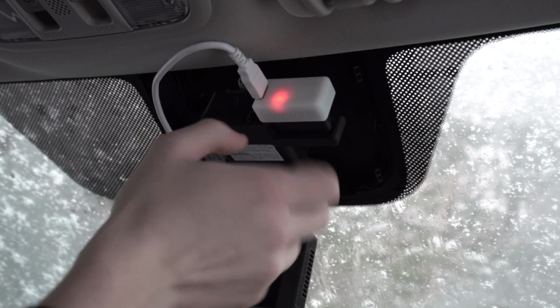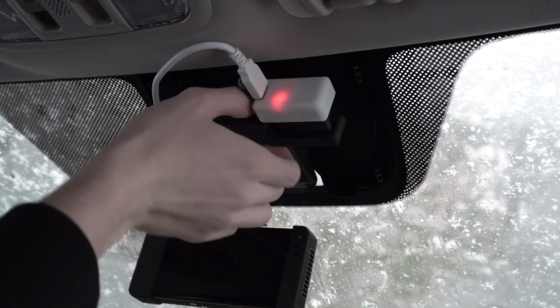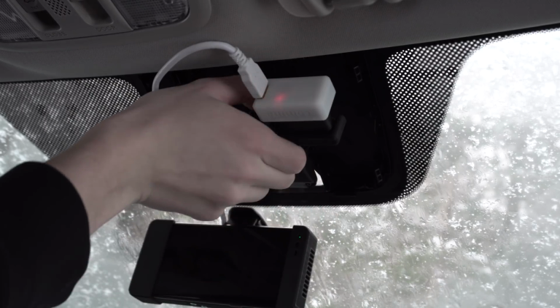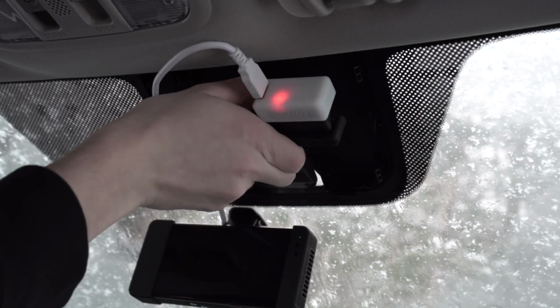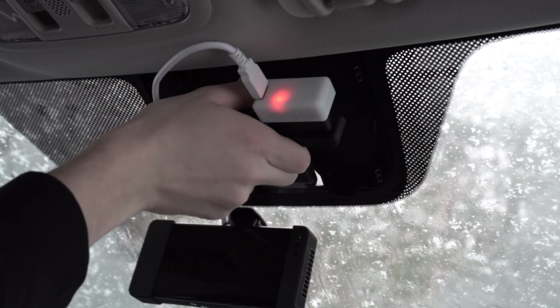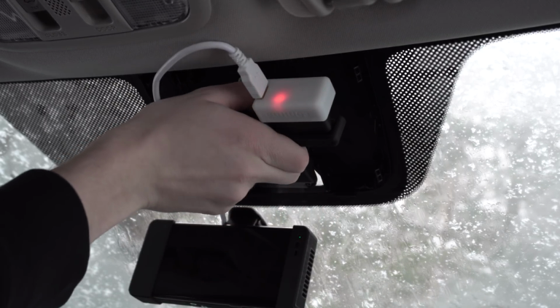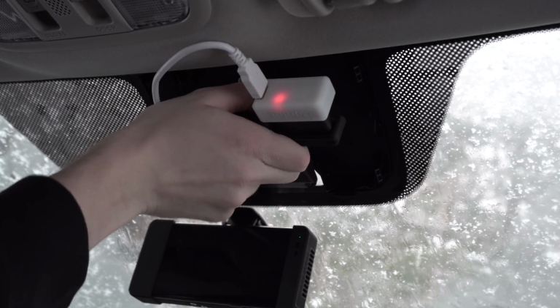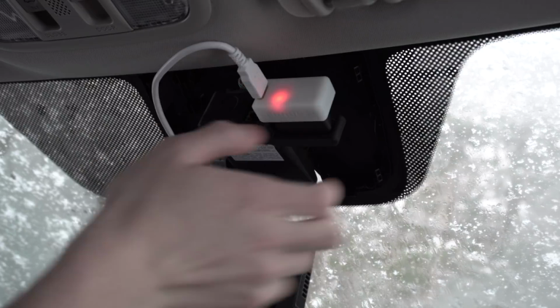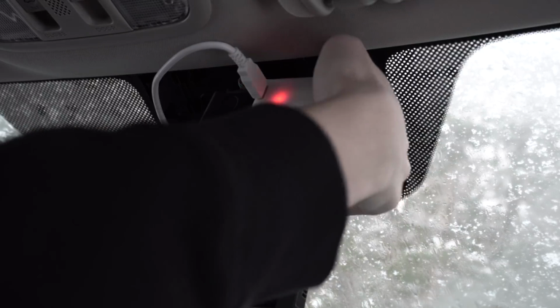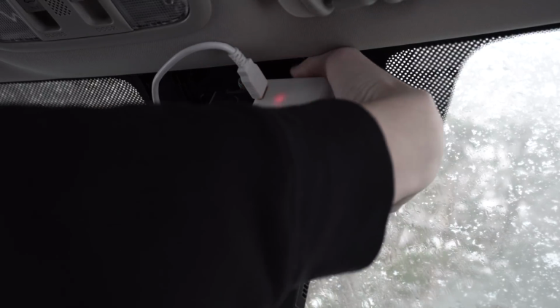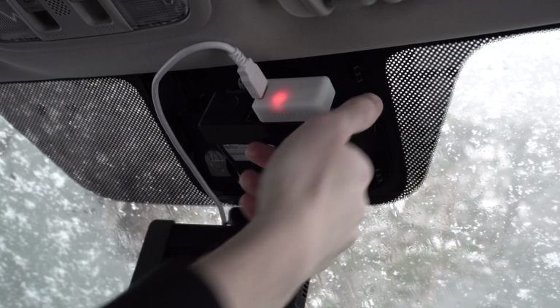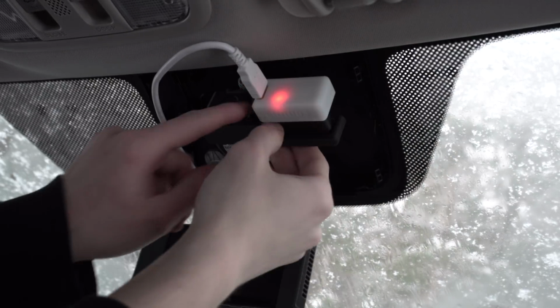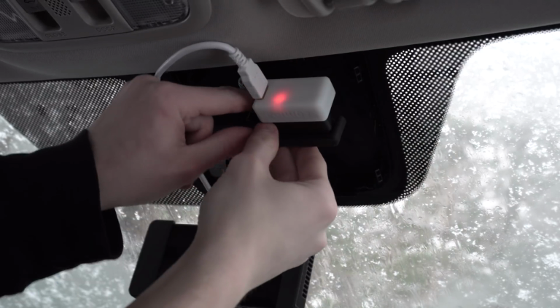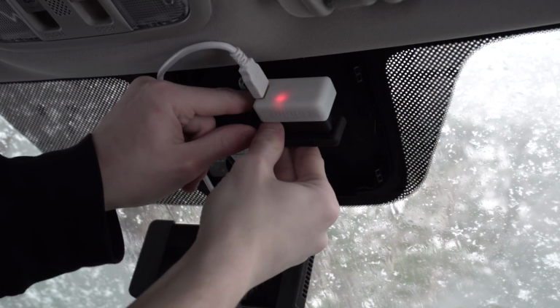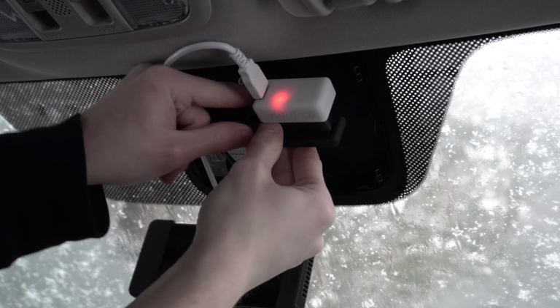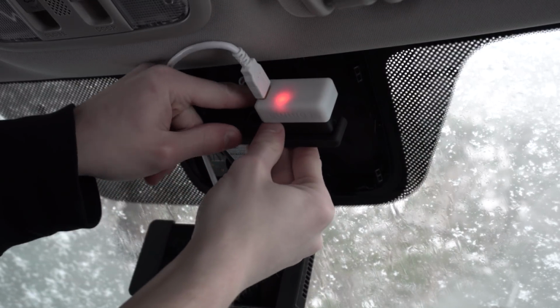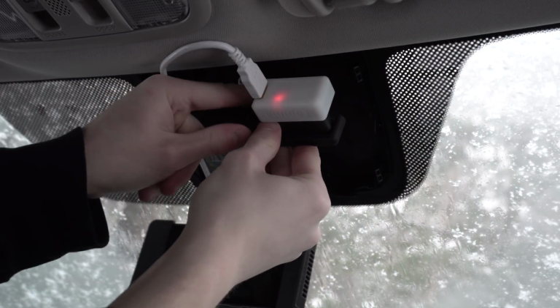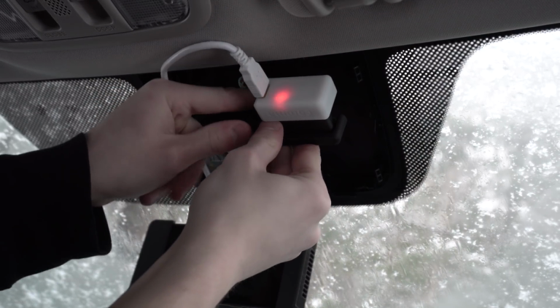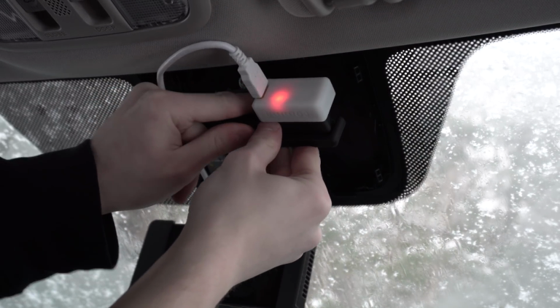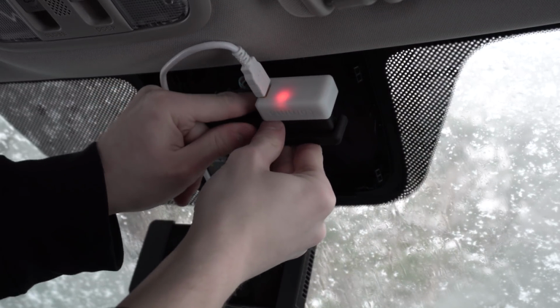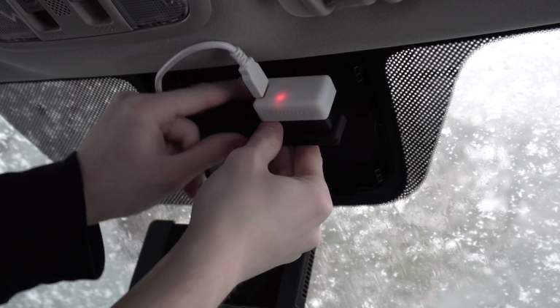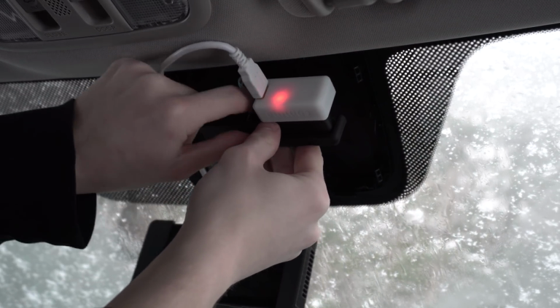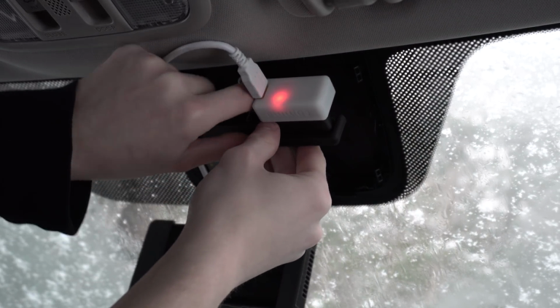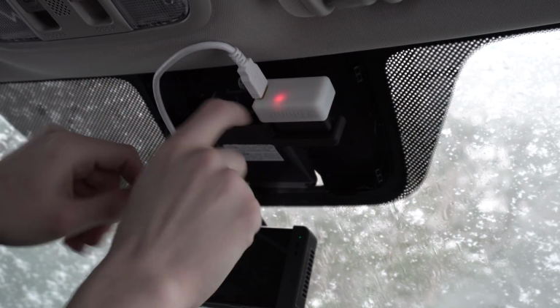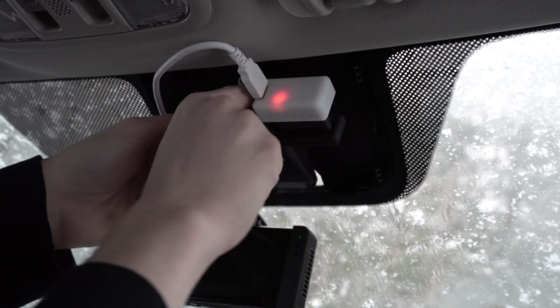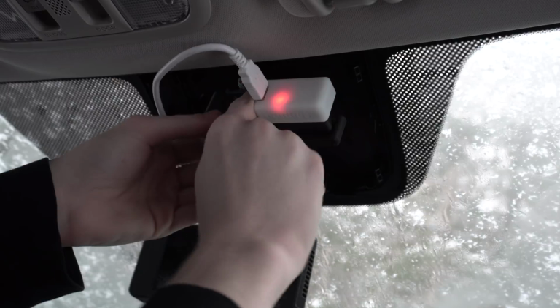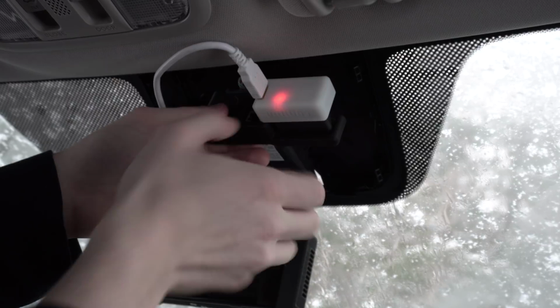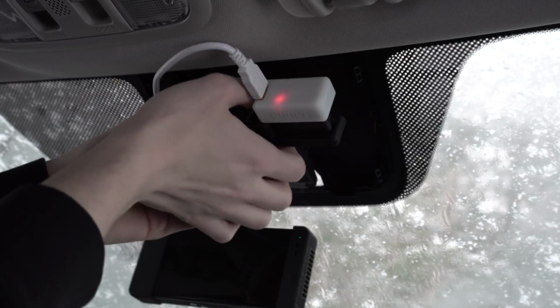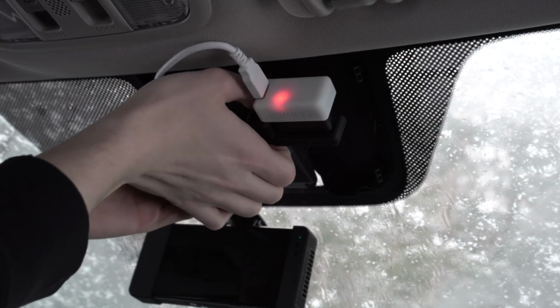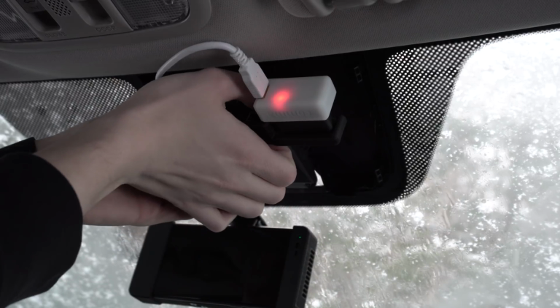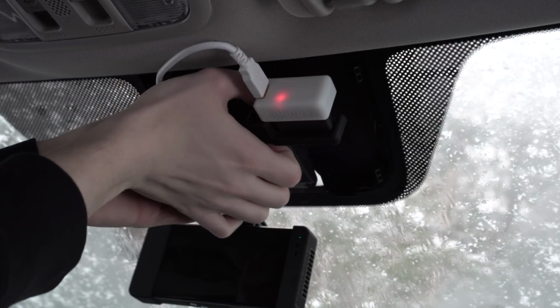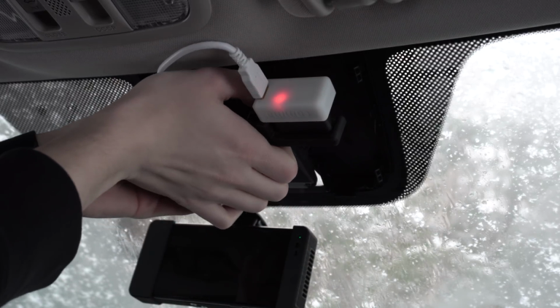From there, make sure the Giraffe is switched to the correct positions. On Honda, this would be all switches down towards the ground. On a Toyota, it would be all switches down except number three.